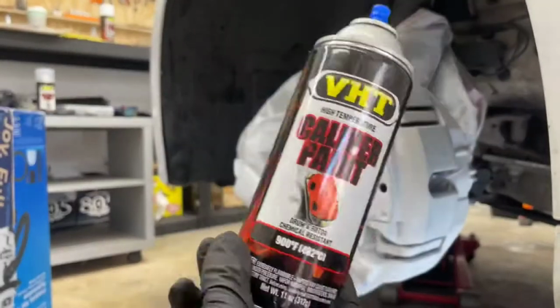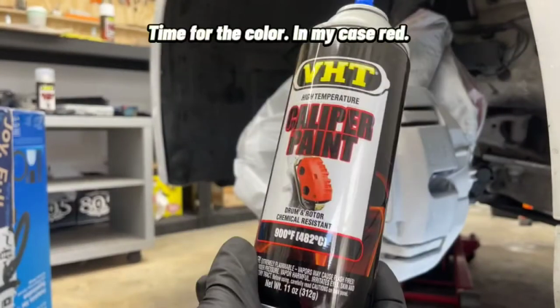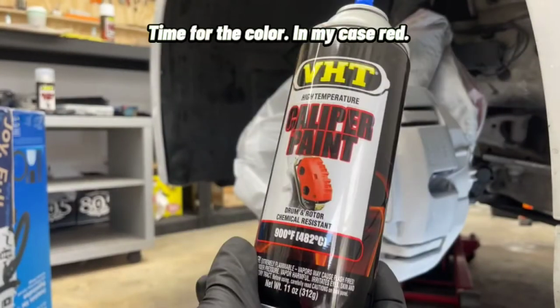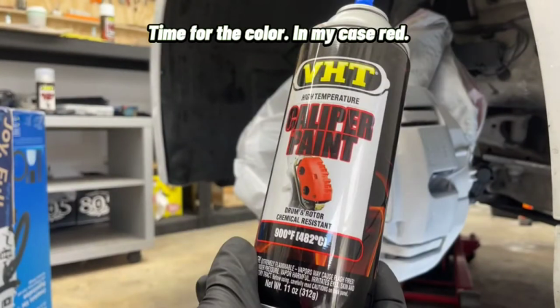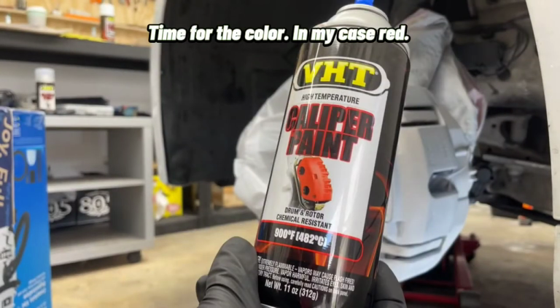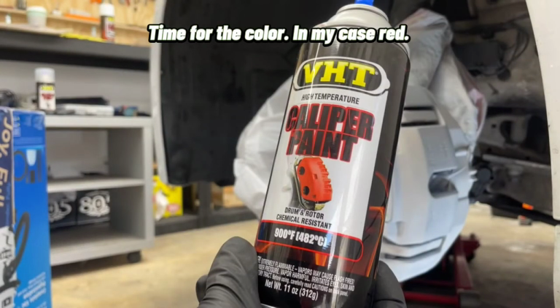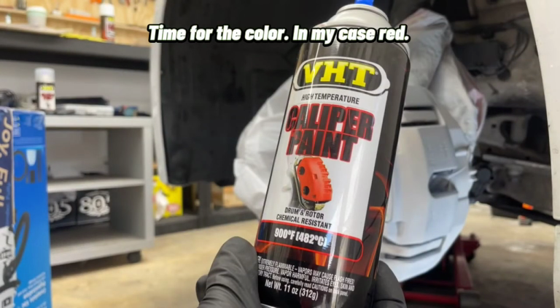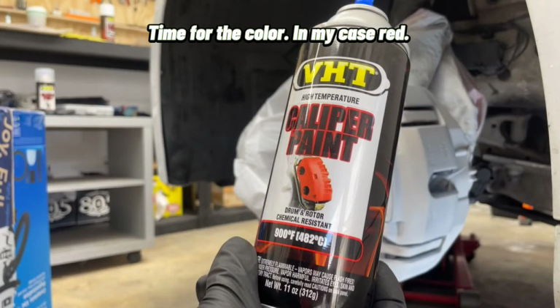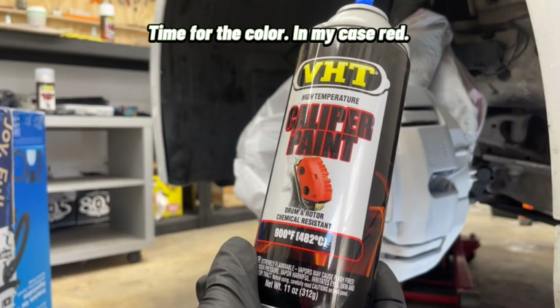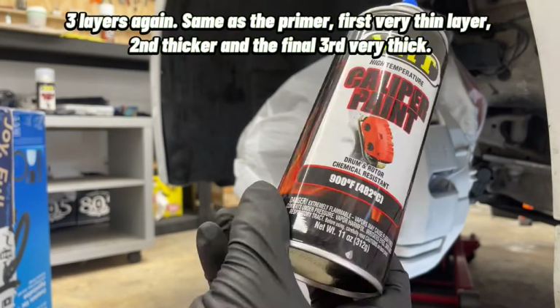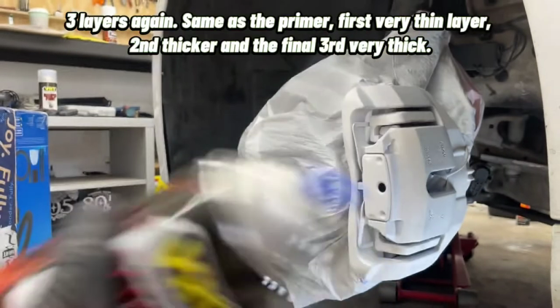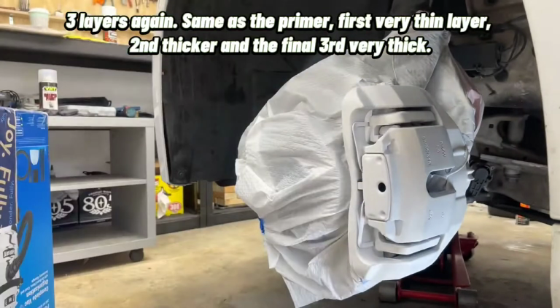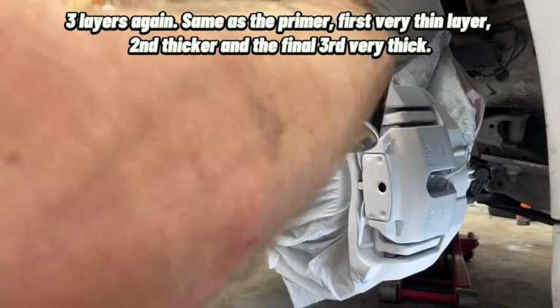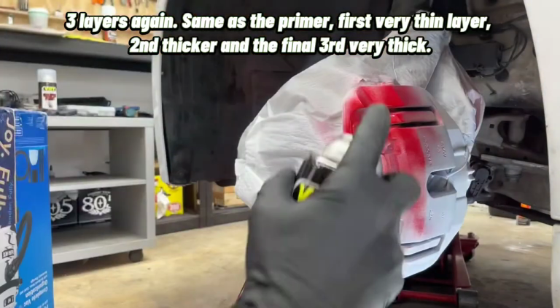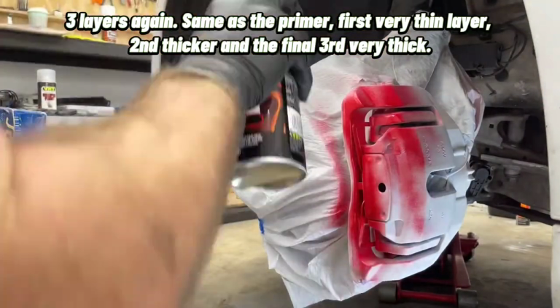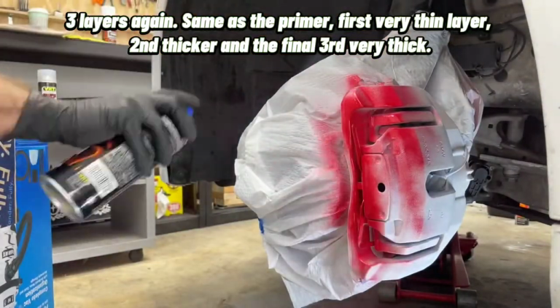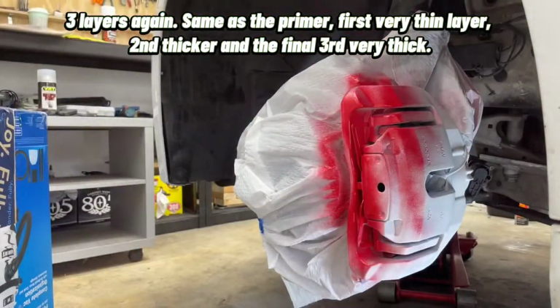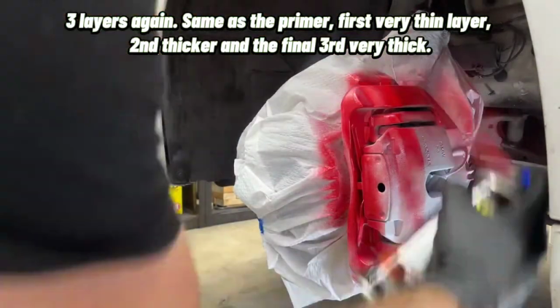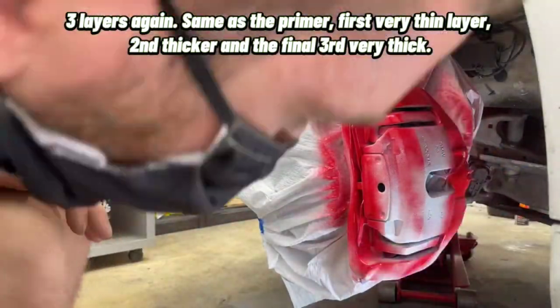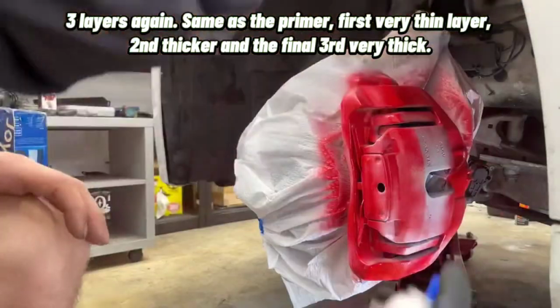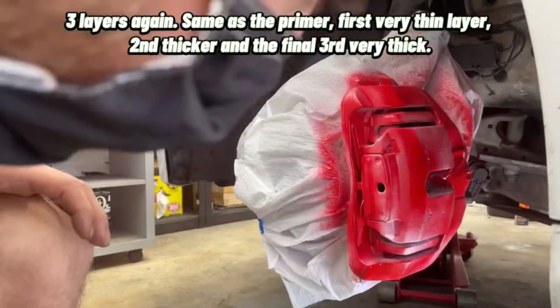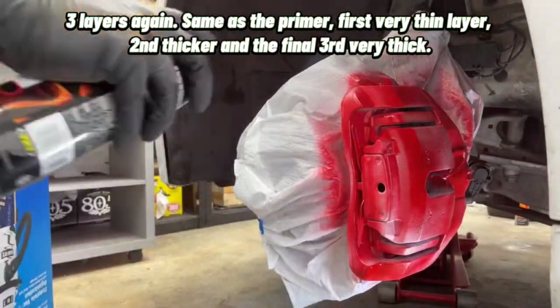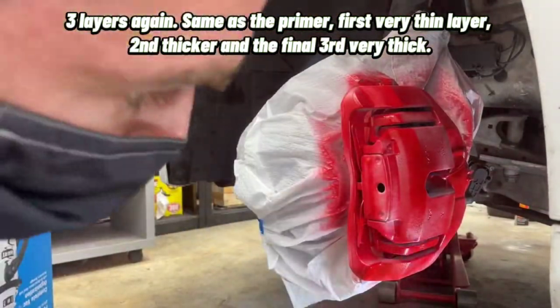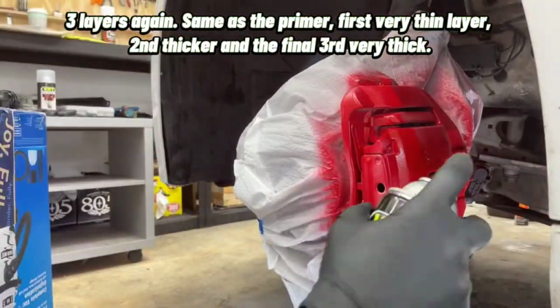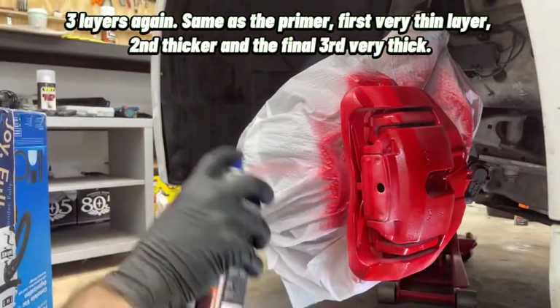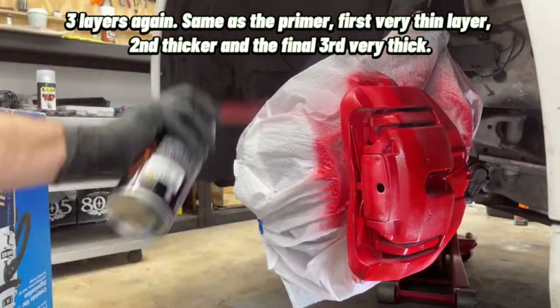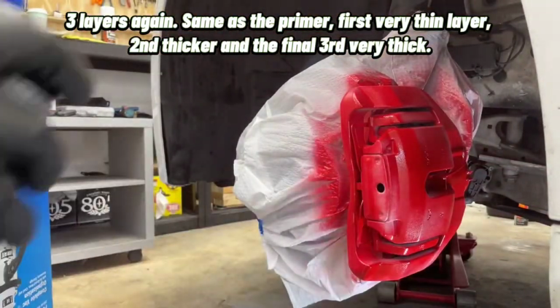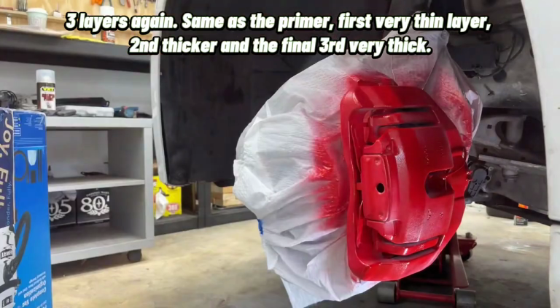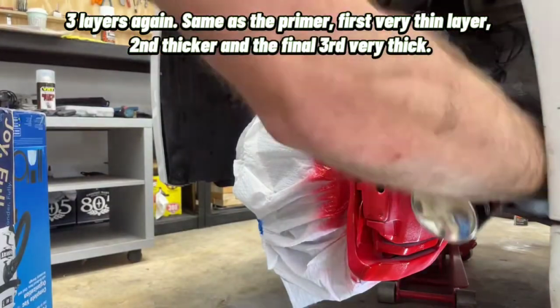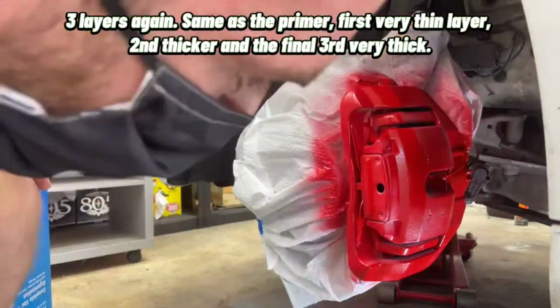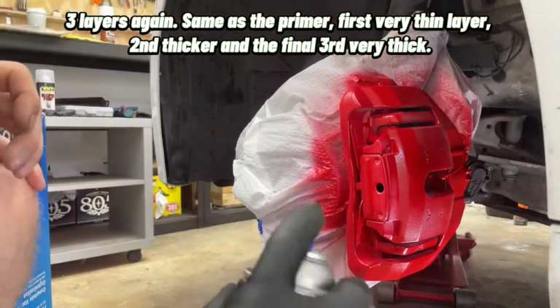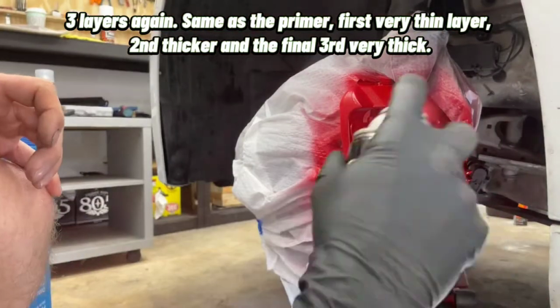Time for the color — in my case, red. Three layers again, same as the primer. First a very thin layer, second thicker, and the final third very thick.